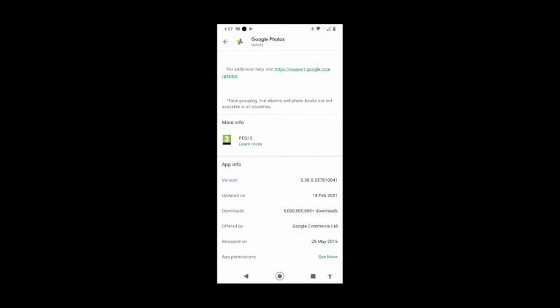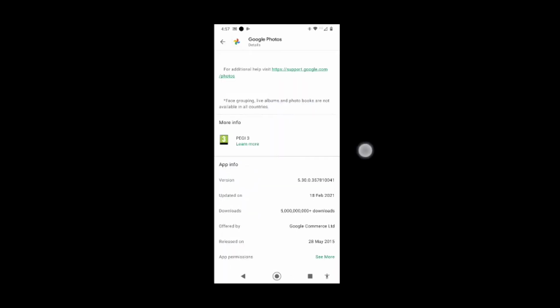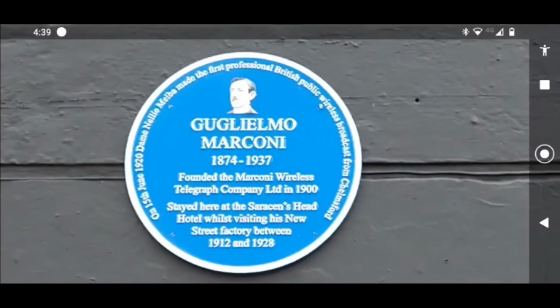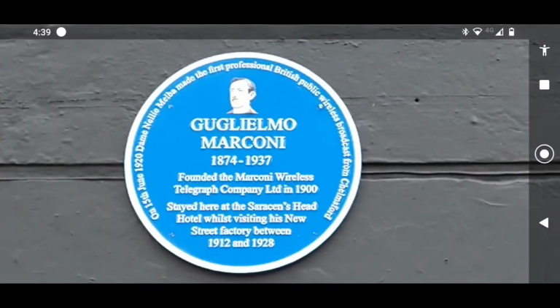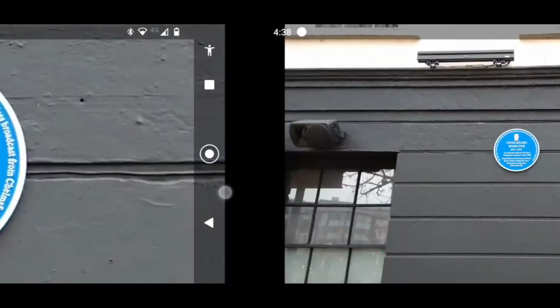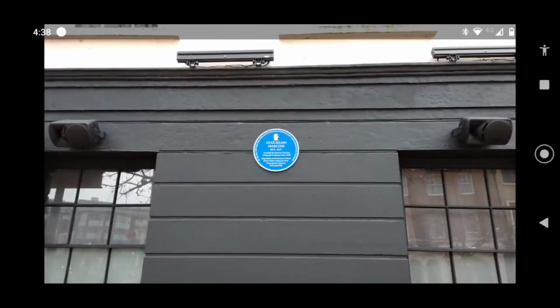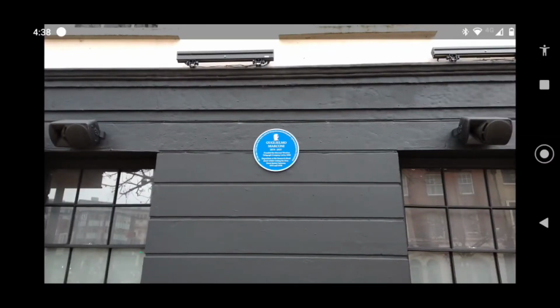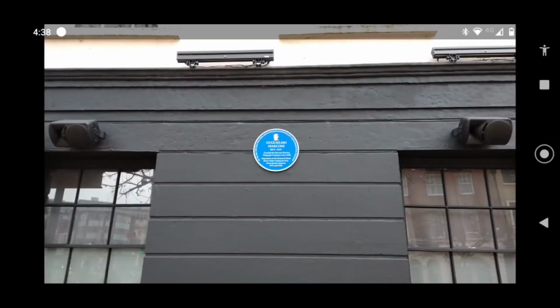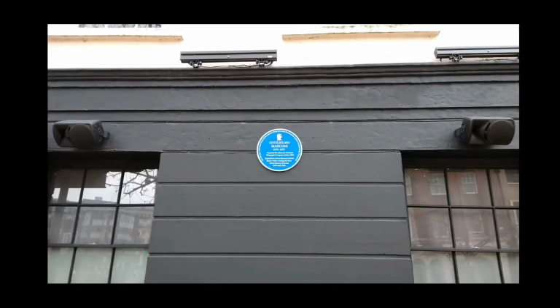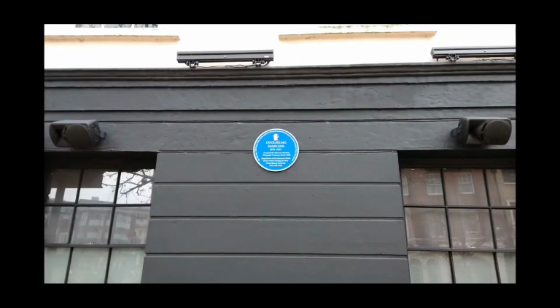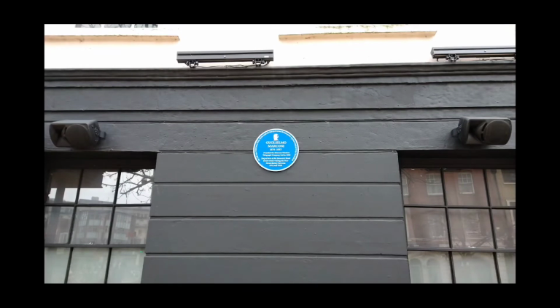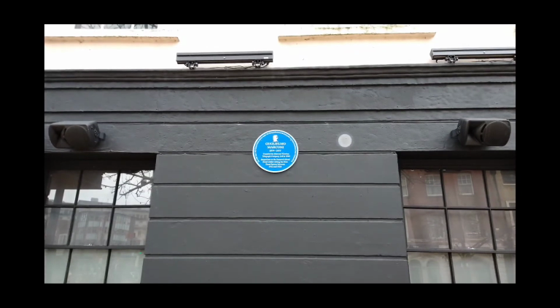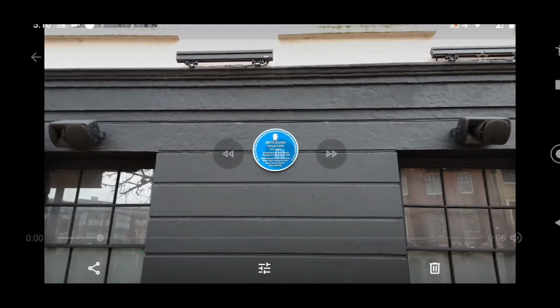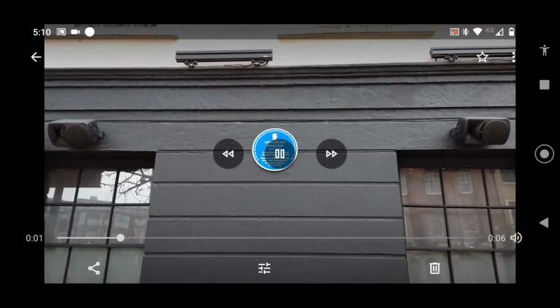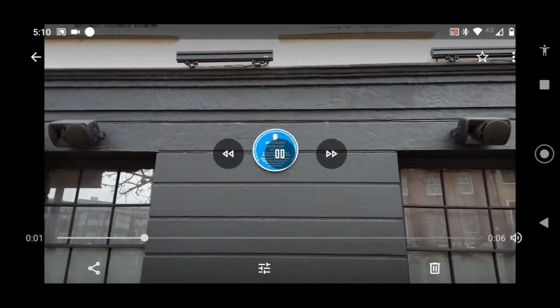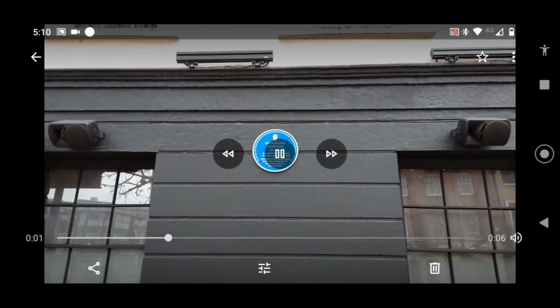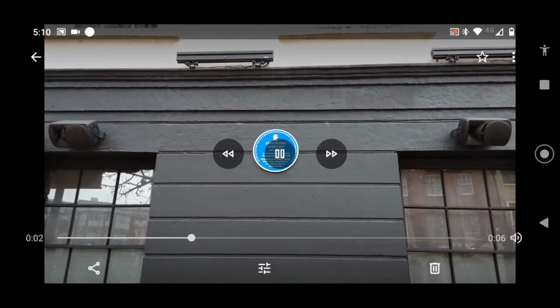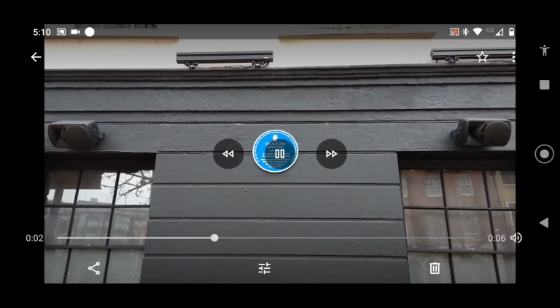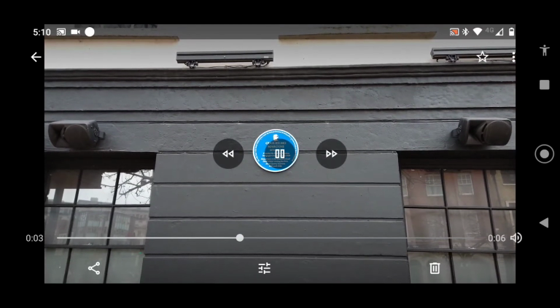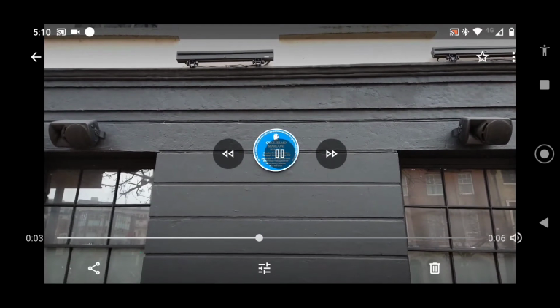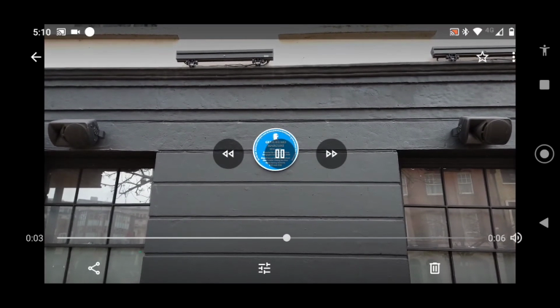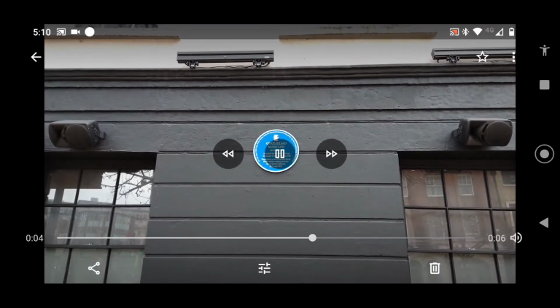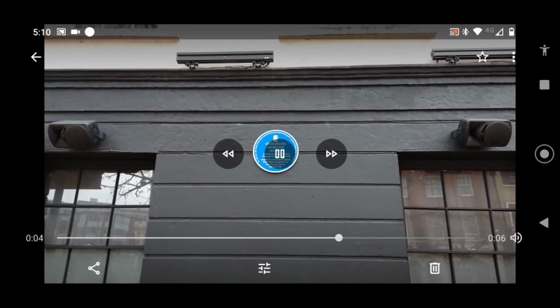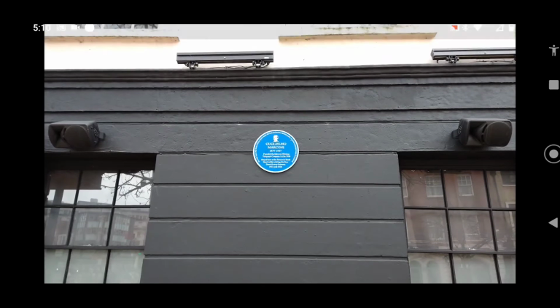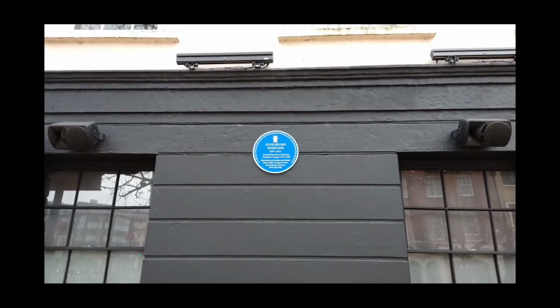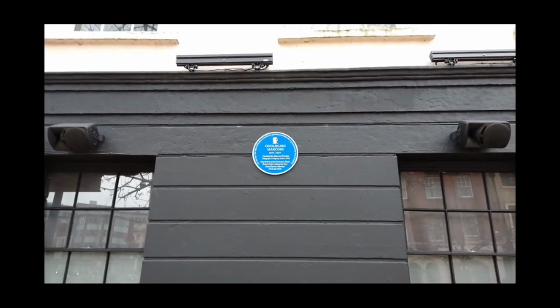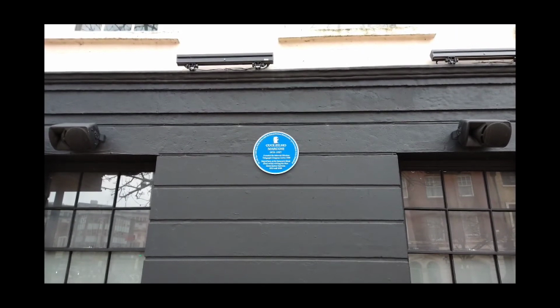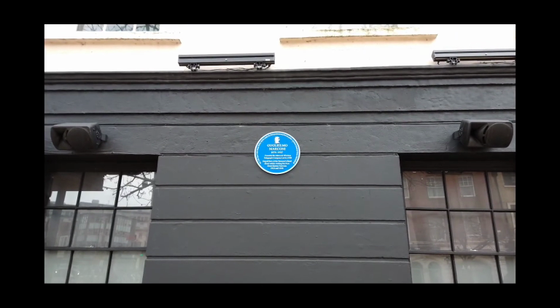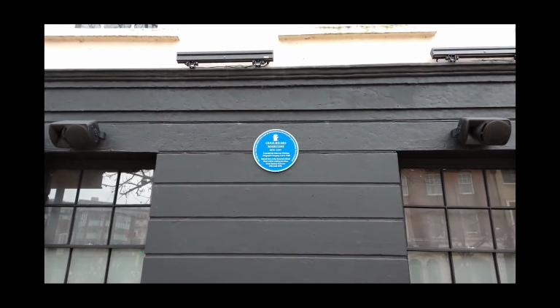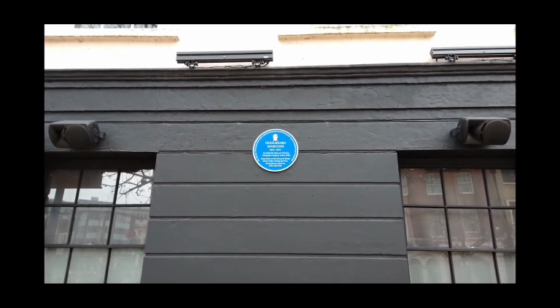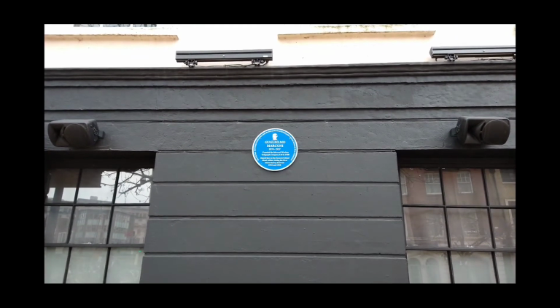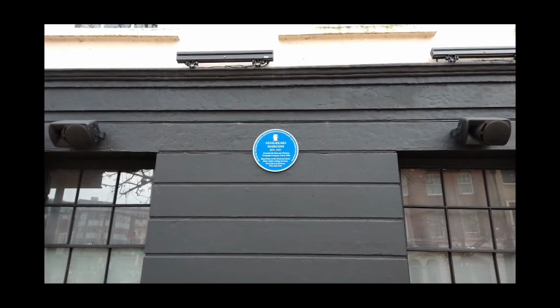And we can go over to the video, which I believe is this thing. Yes it is. Now watch this. So there is the original video playing with a plaque on the wall in the city.